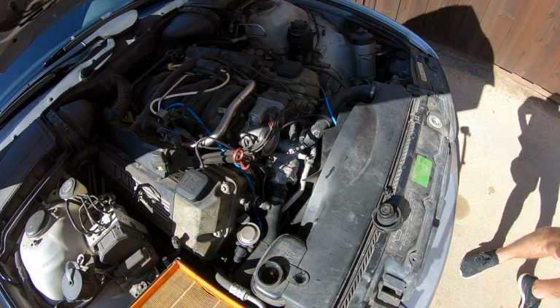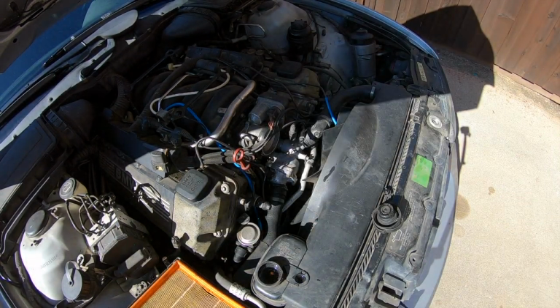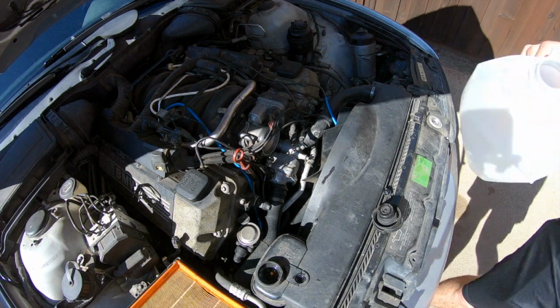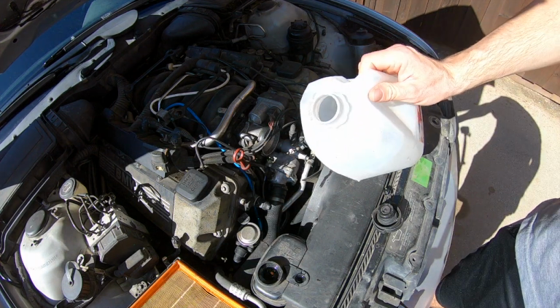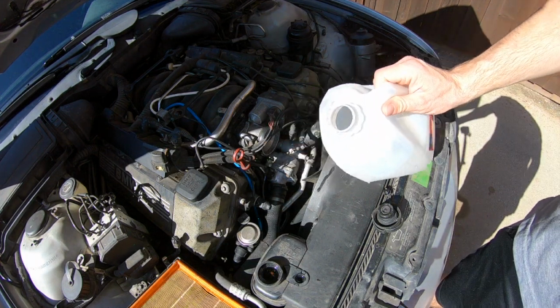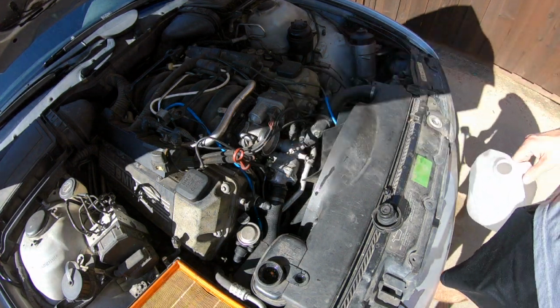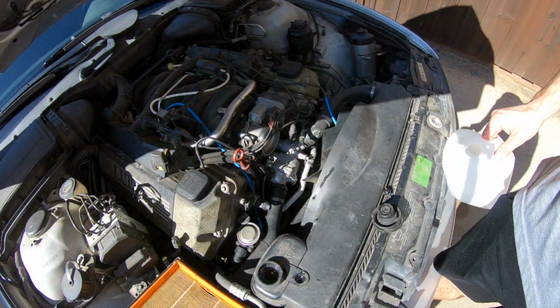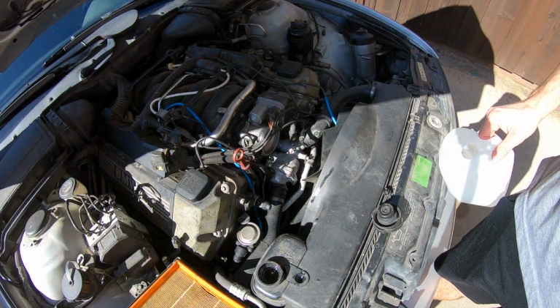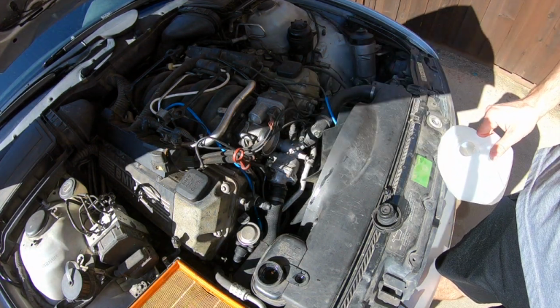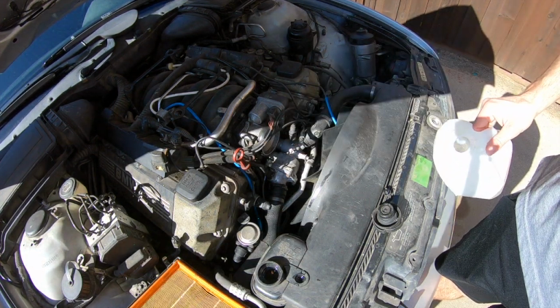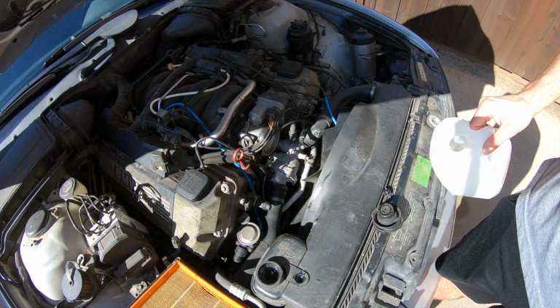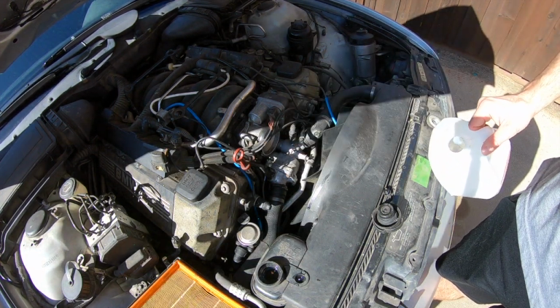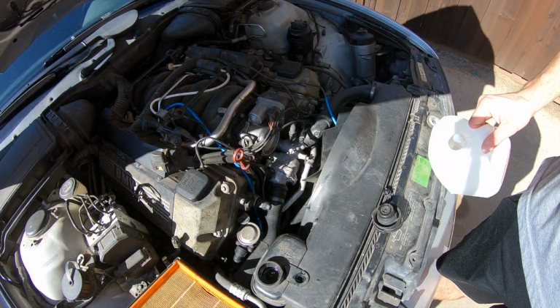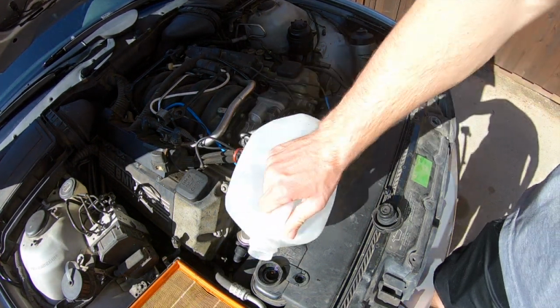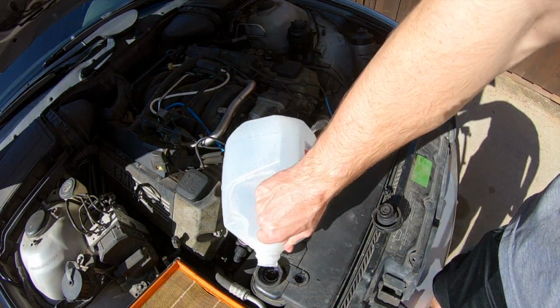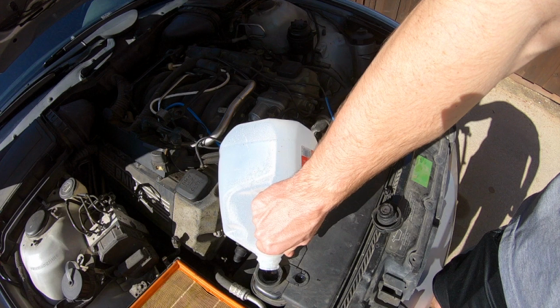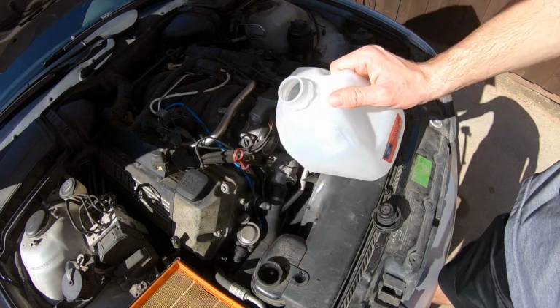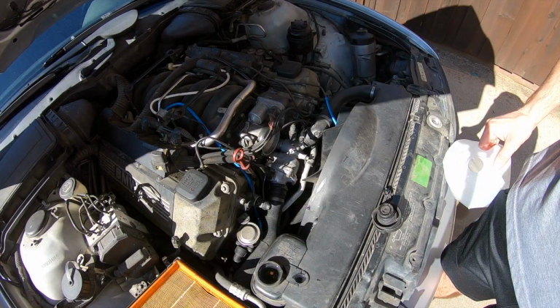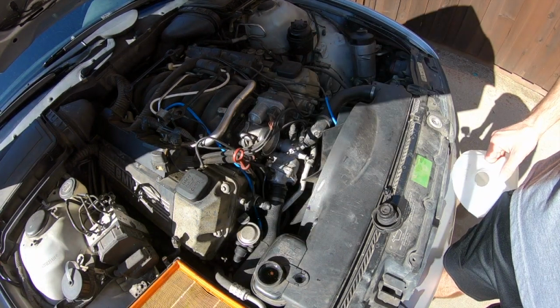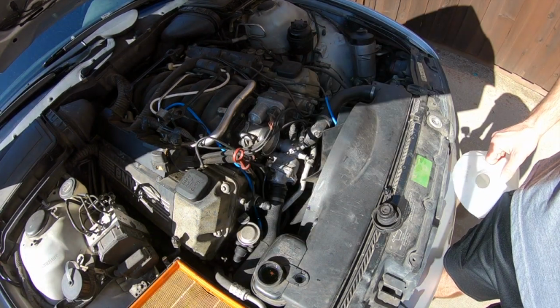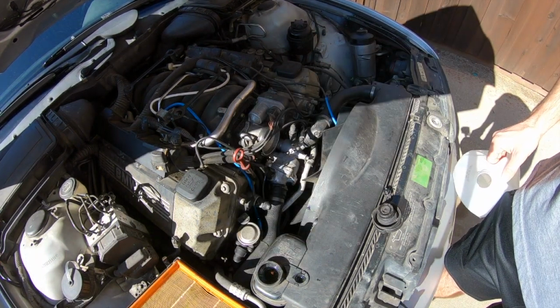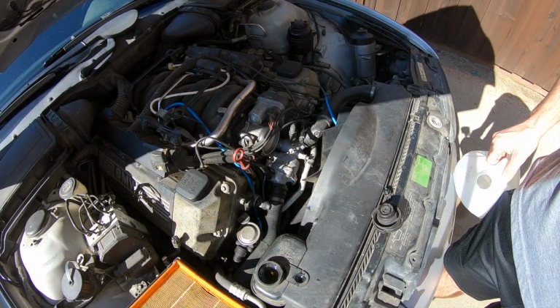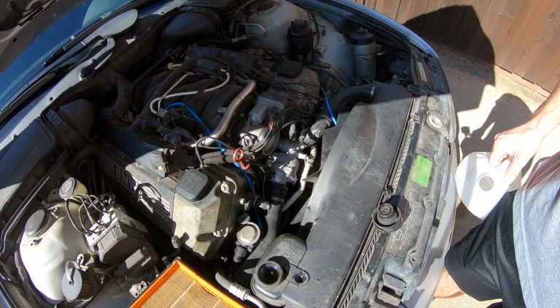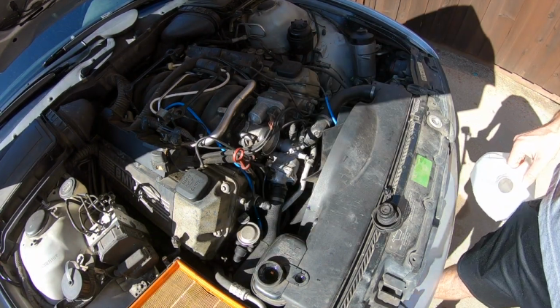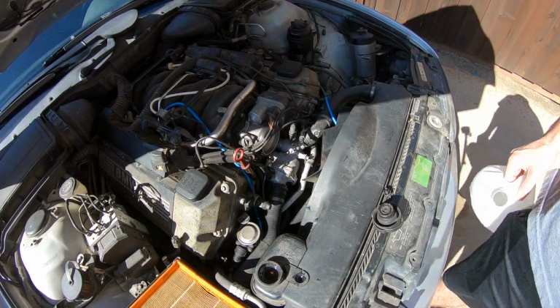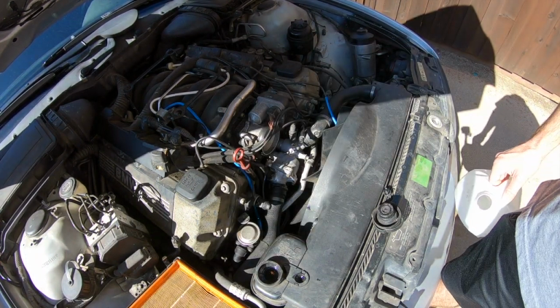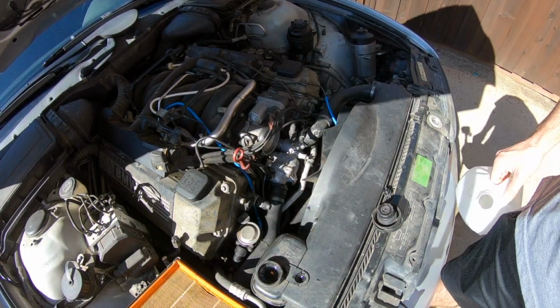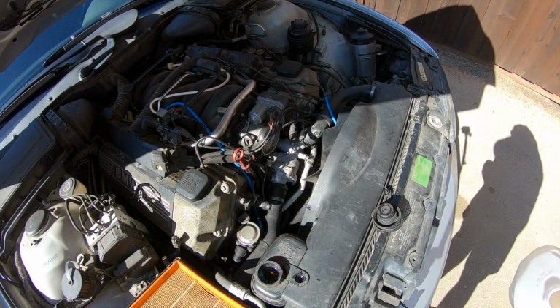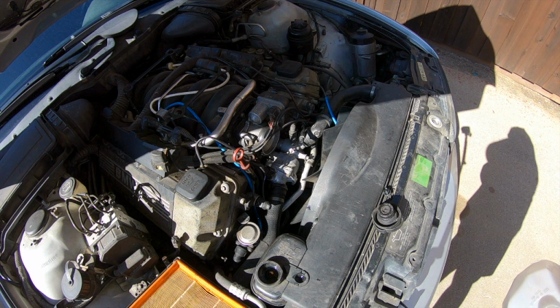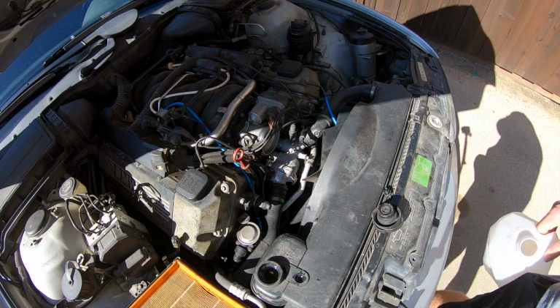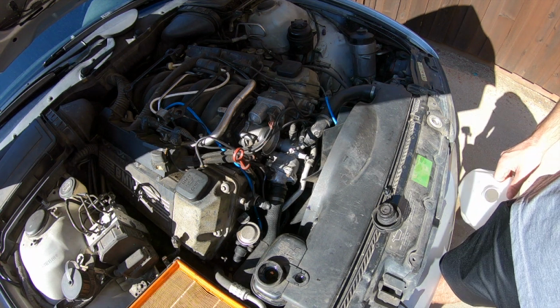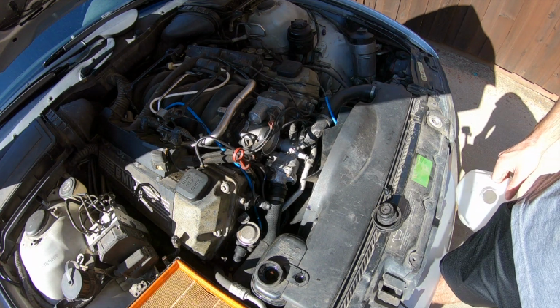At this point the expansion tank is almost completely full and you can see that there are air bubbles escaping through the bleed hole. Continue adding coolant as the fluid level drops until you no longer see air bubbles escaping.